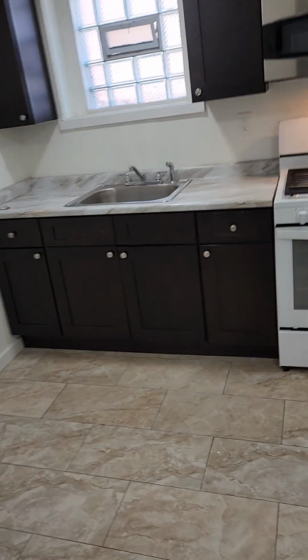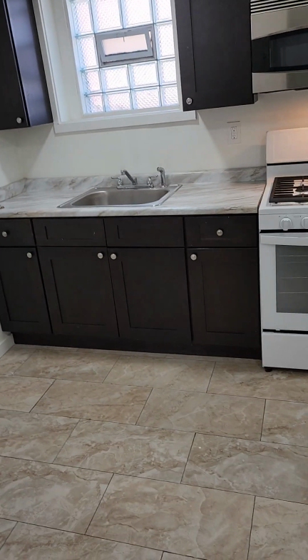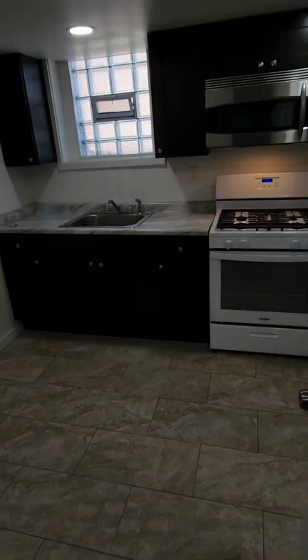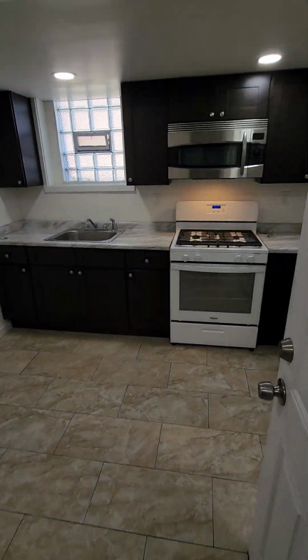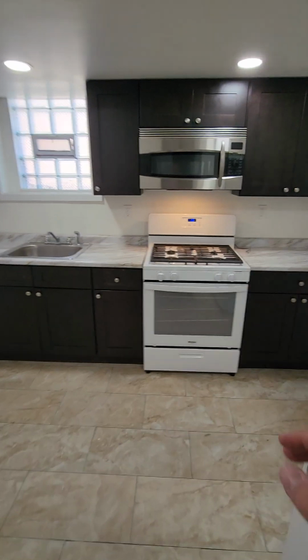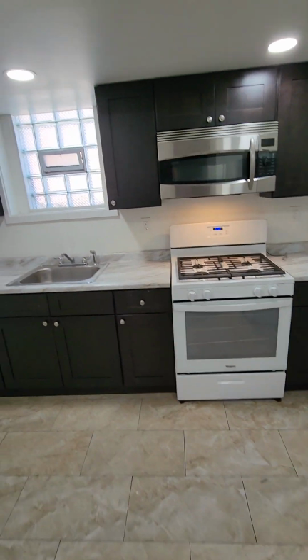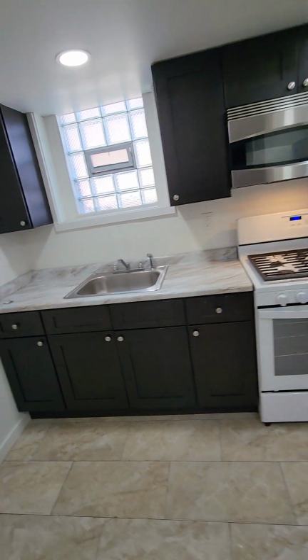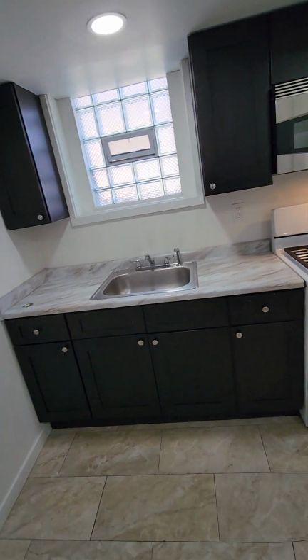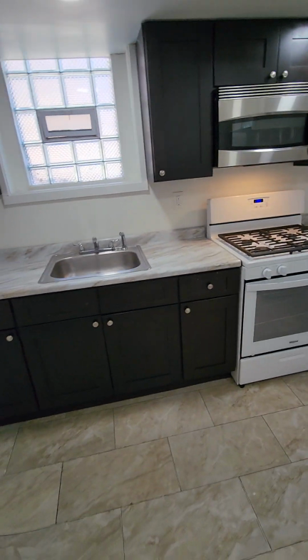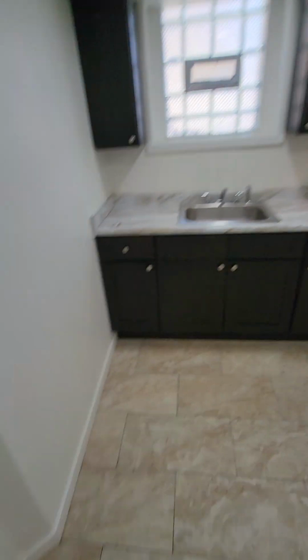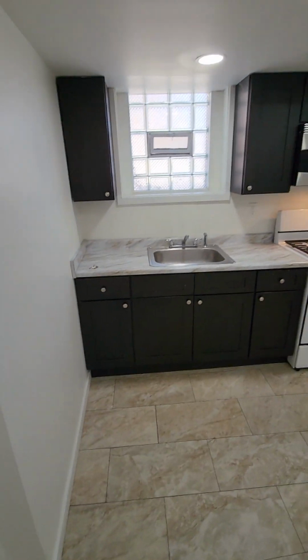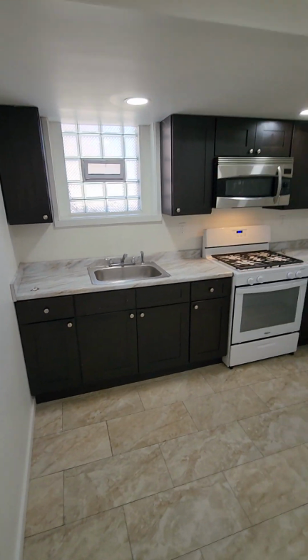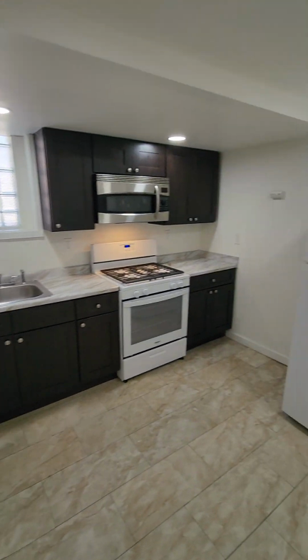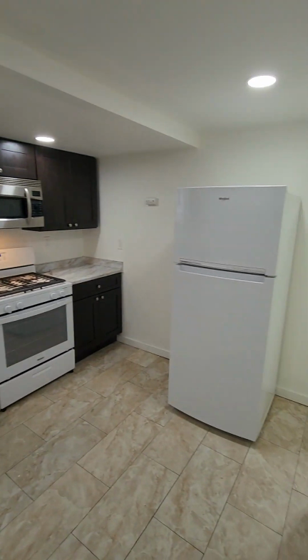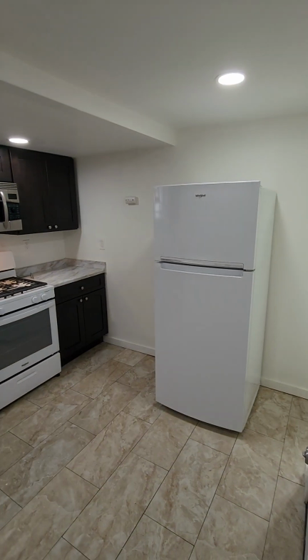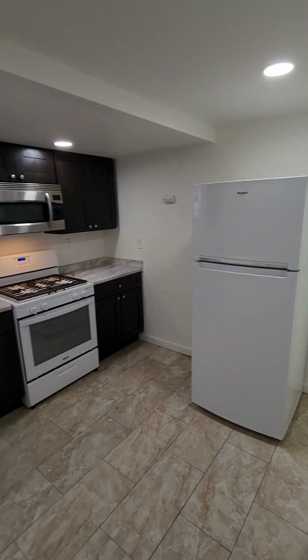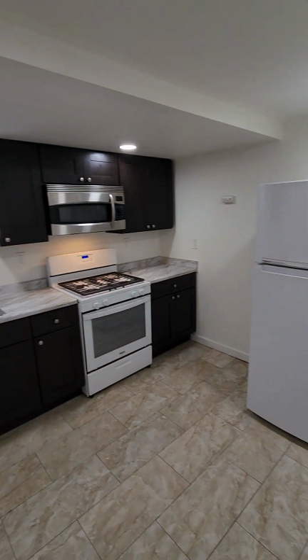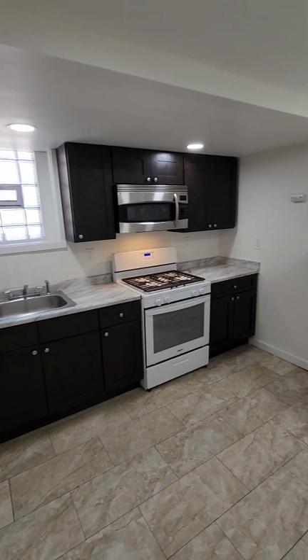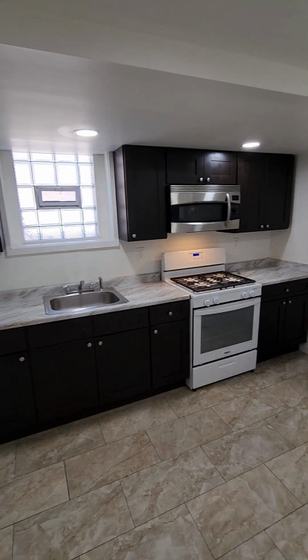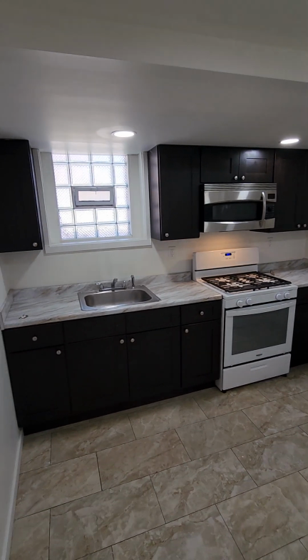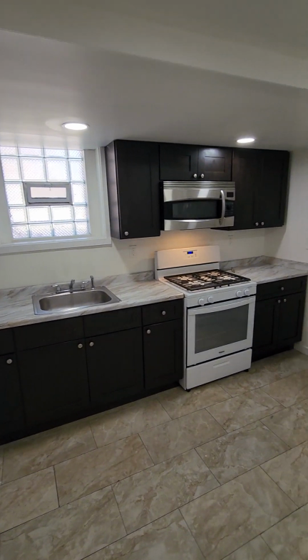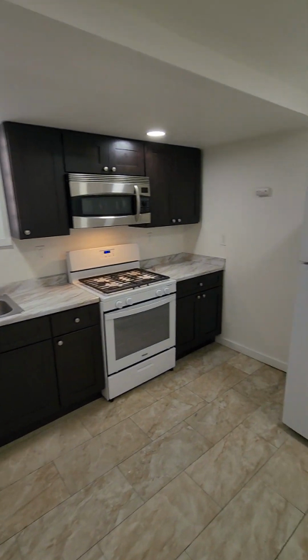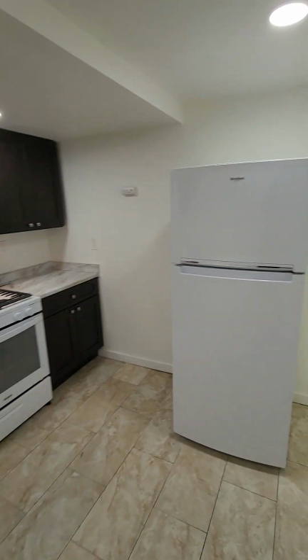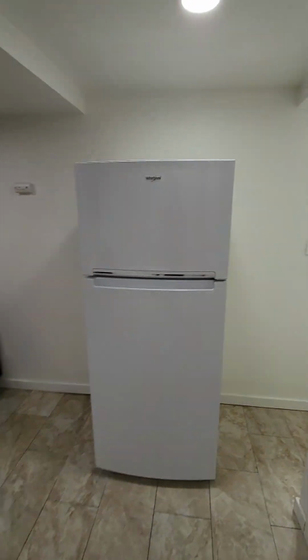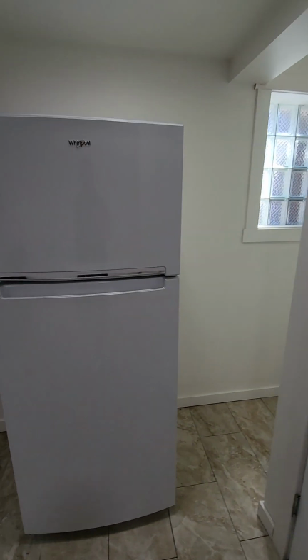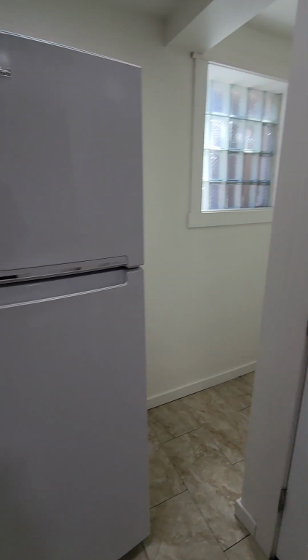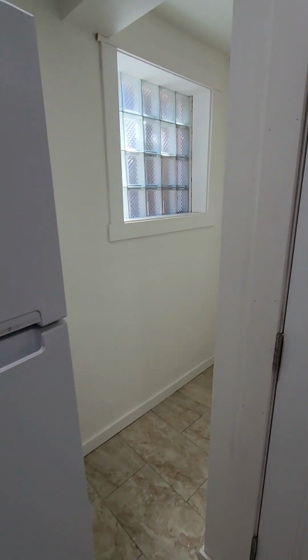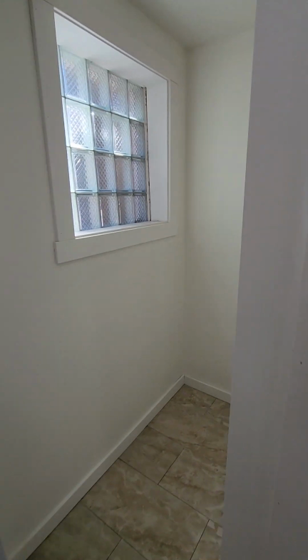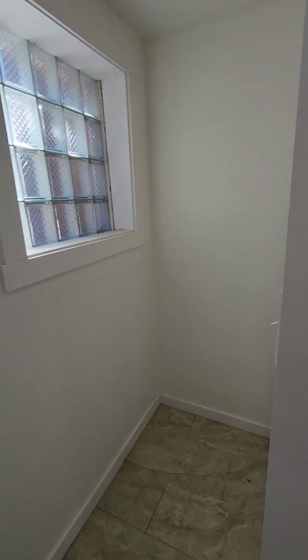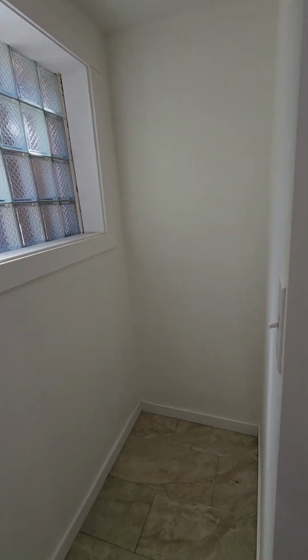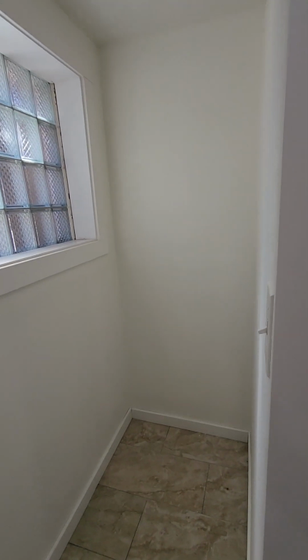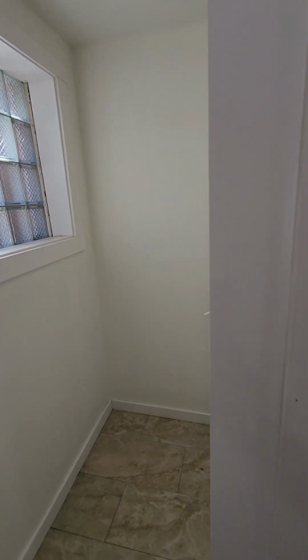From here we're walking right into the kitchen. If you take a good look at the kitchen, it's updated. There's all your cabinet space on this side with appliances, and you've got a little nook in the back for some extra storage.